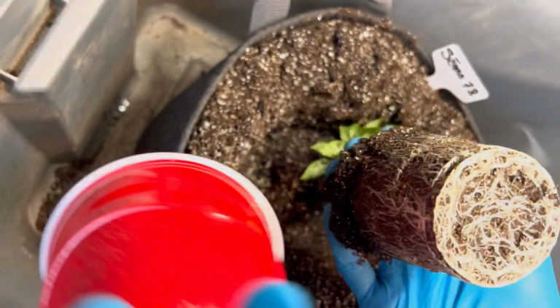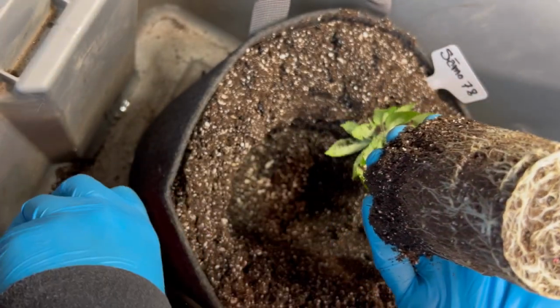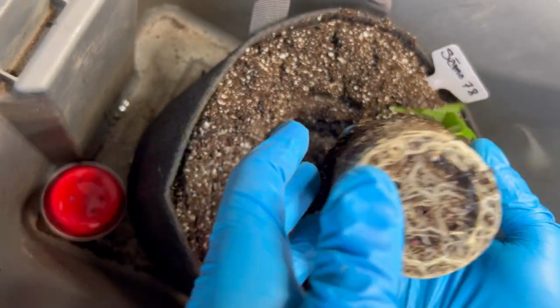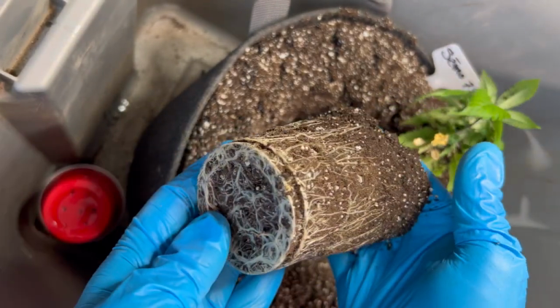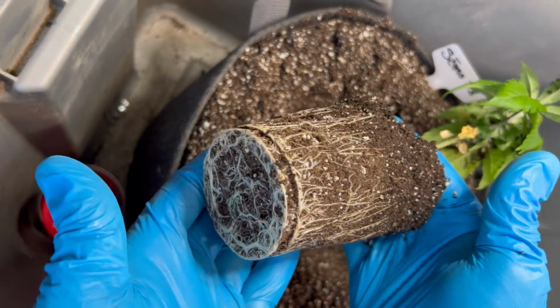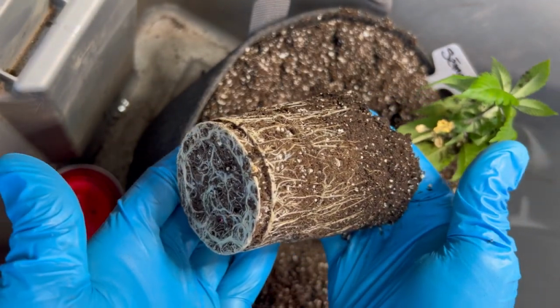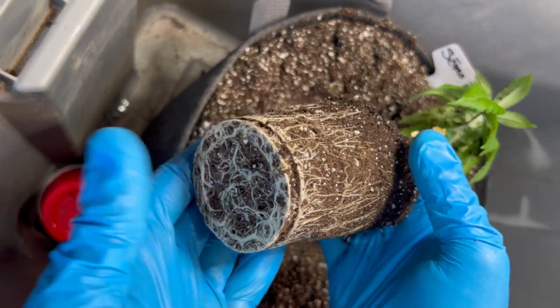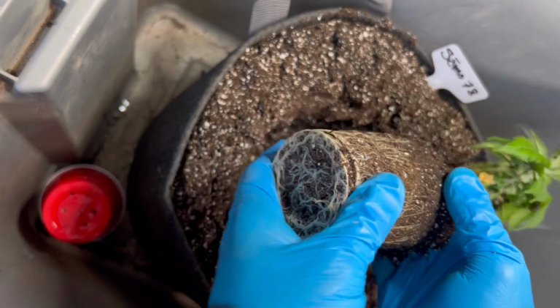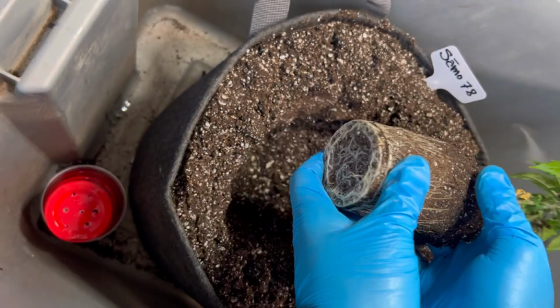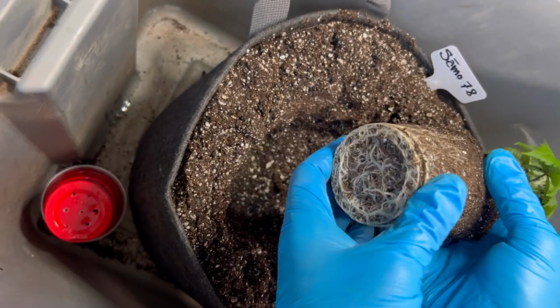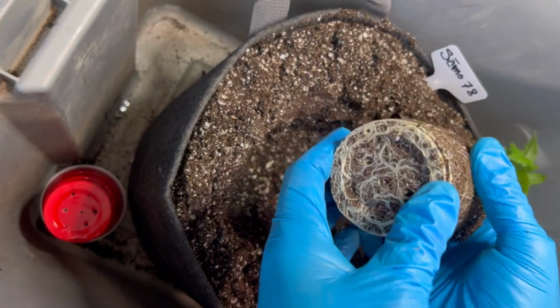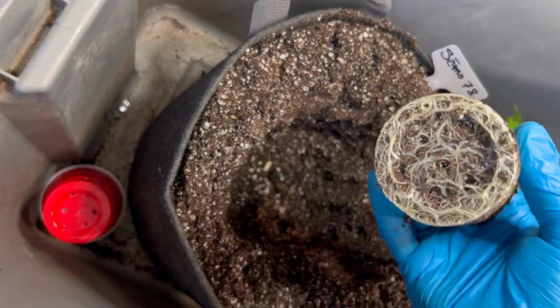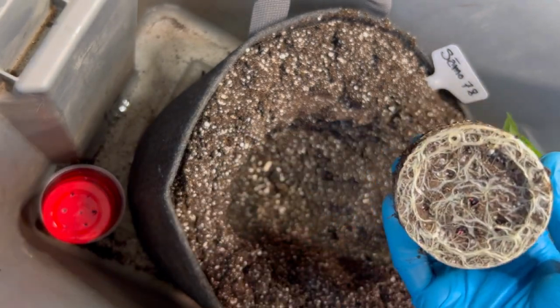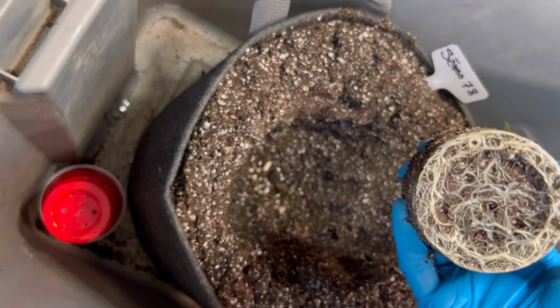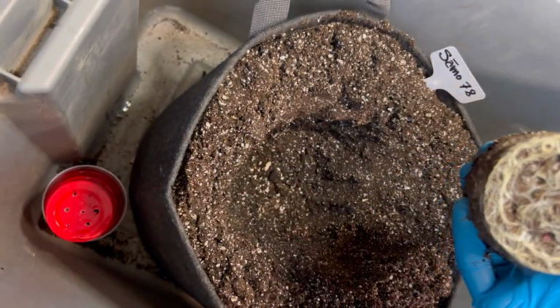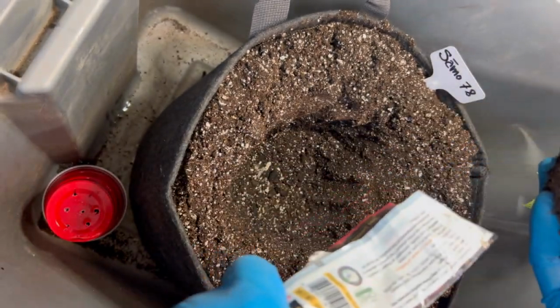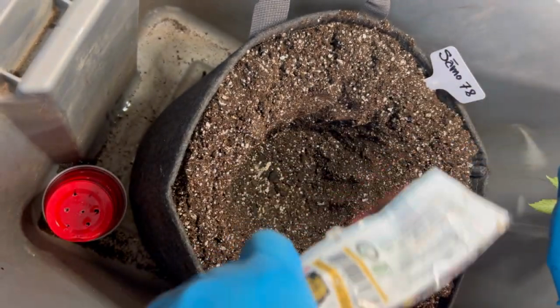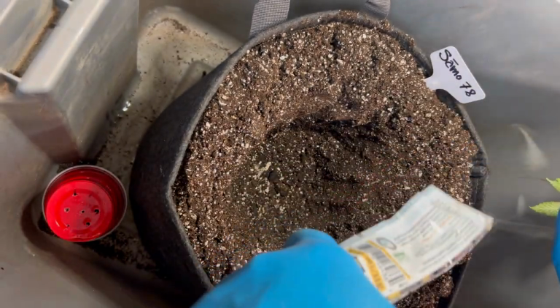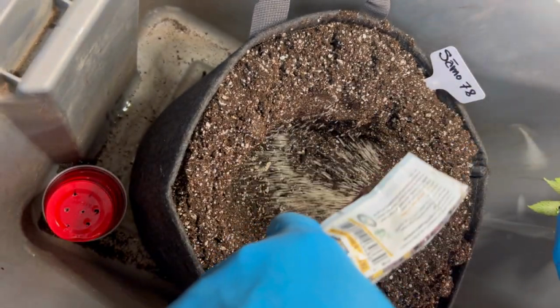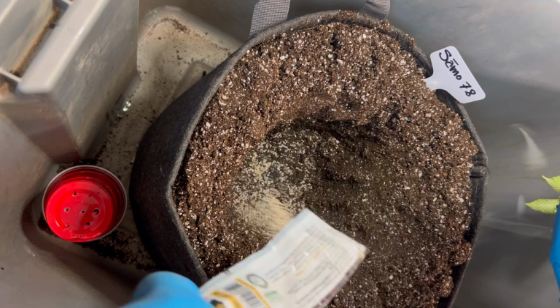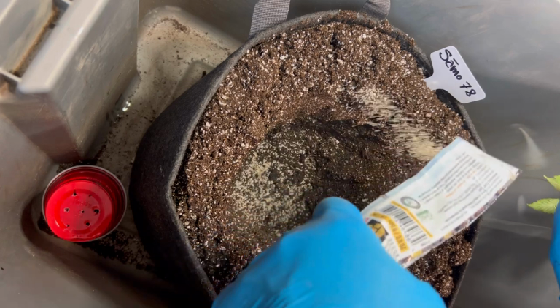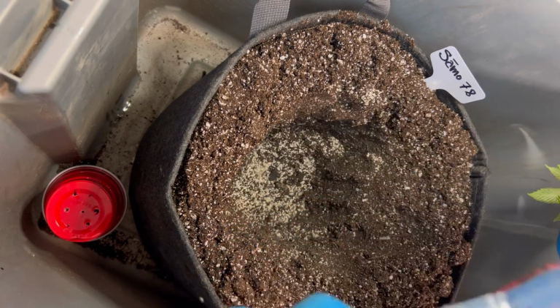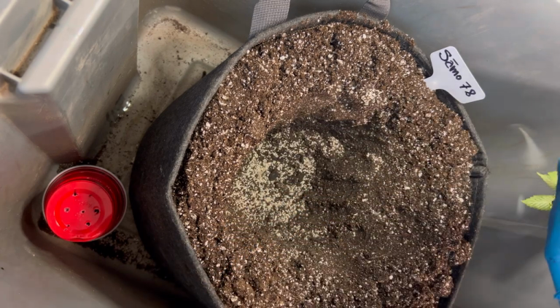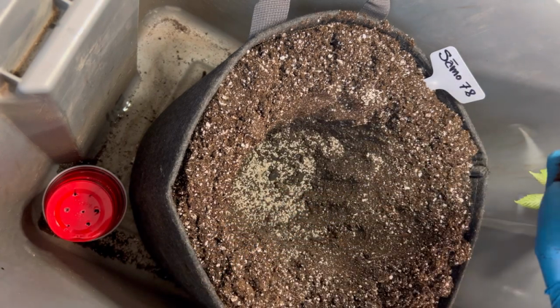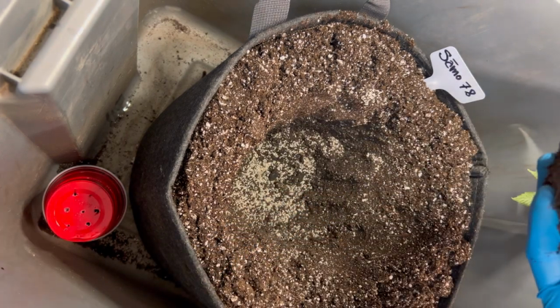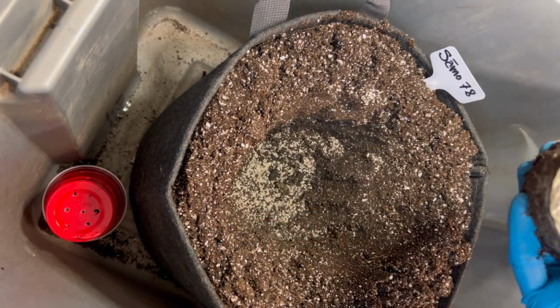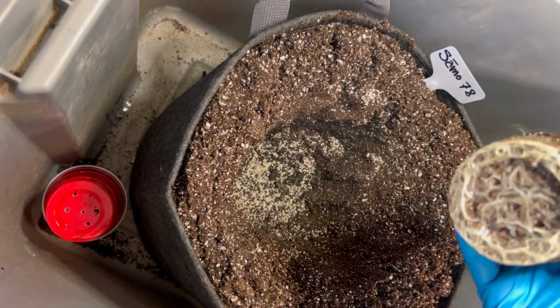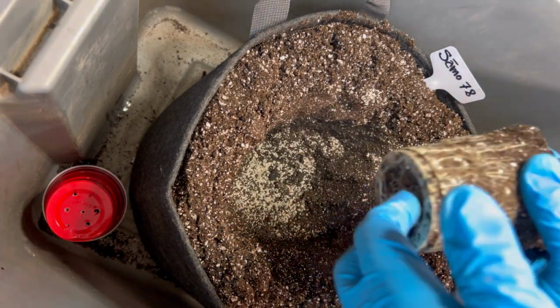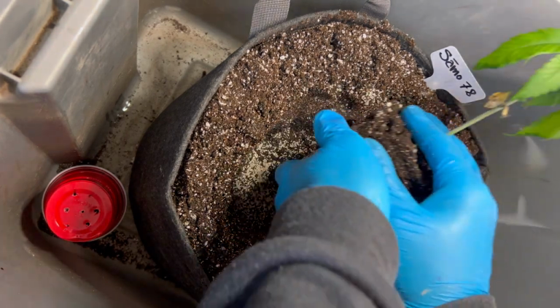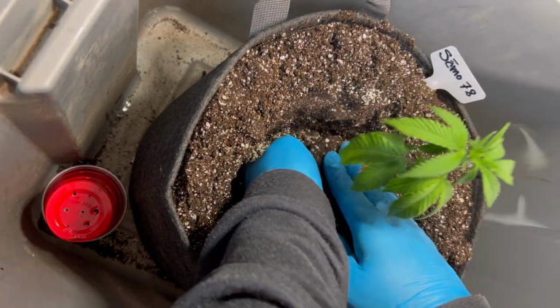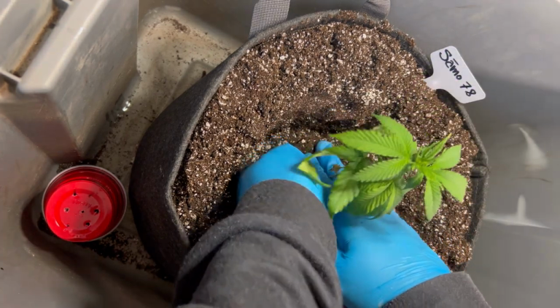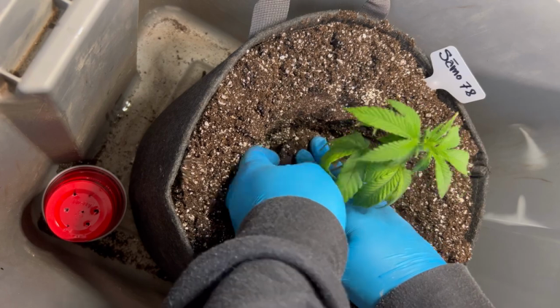Man, look at those roots! I also tried to sprinkle some mycos on, but it didn't really want to stick well, so I went ahead and put some in the top before I went and transplanted it.